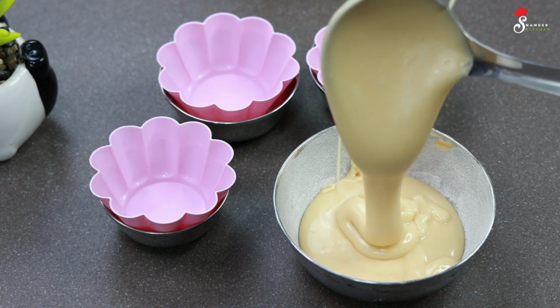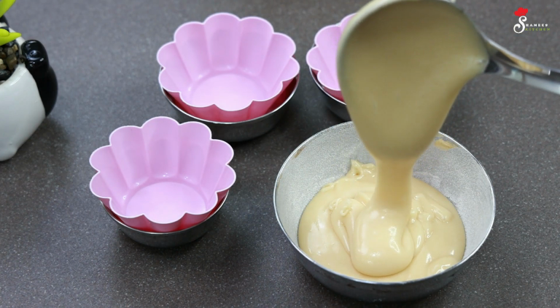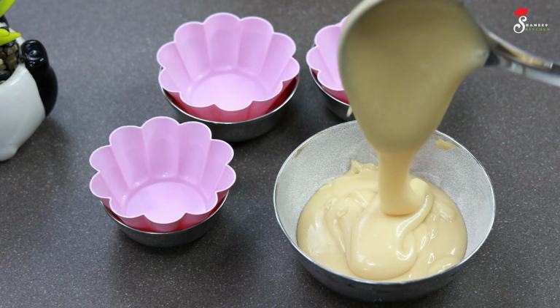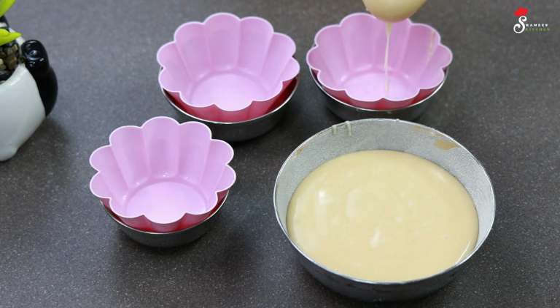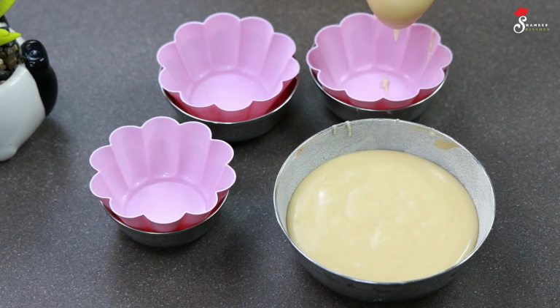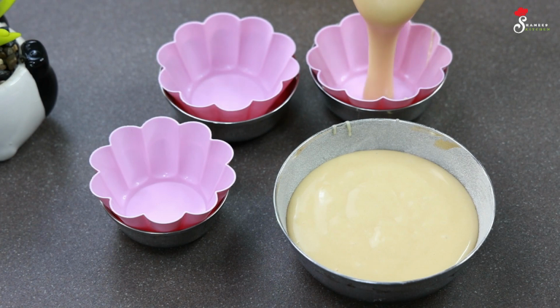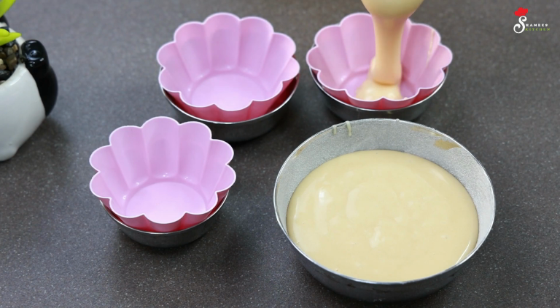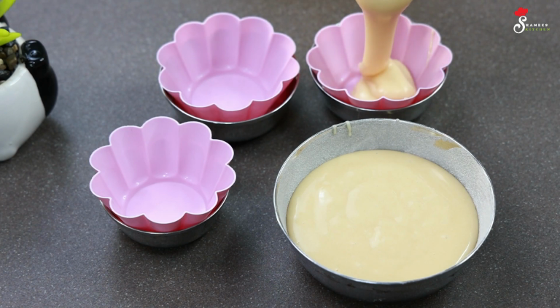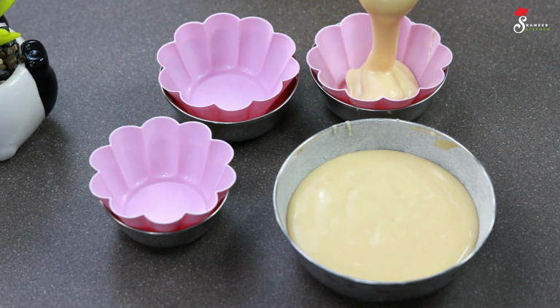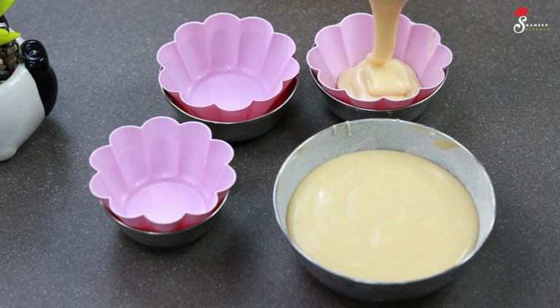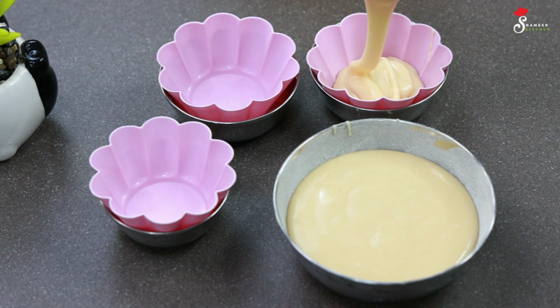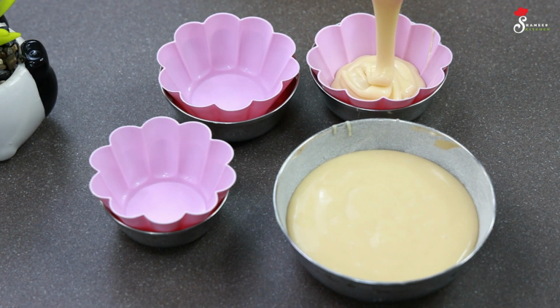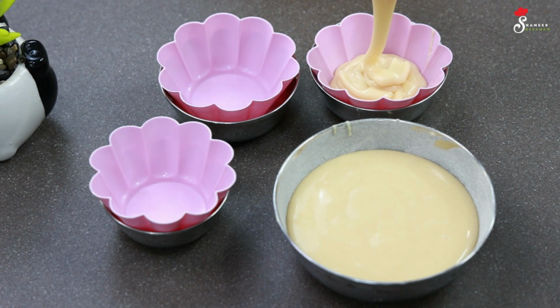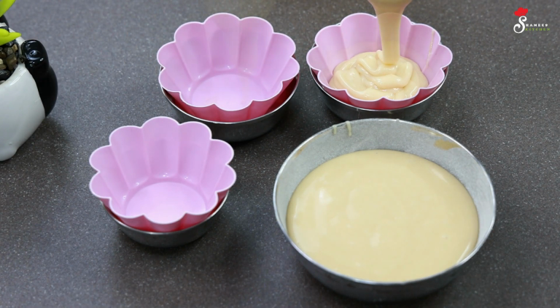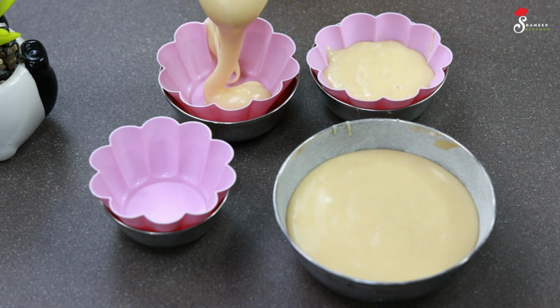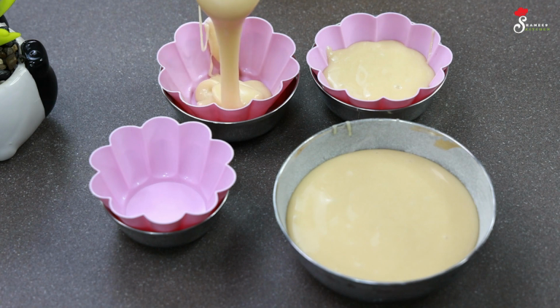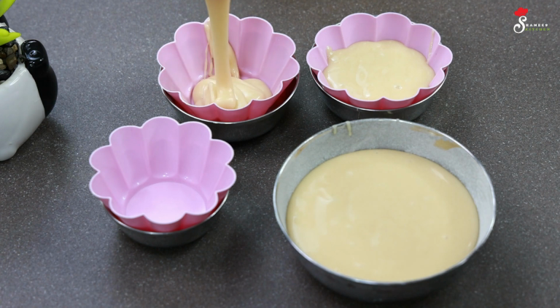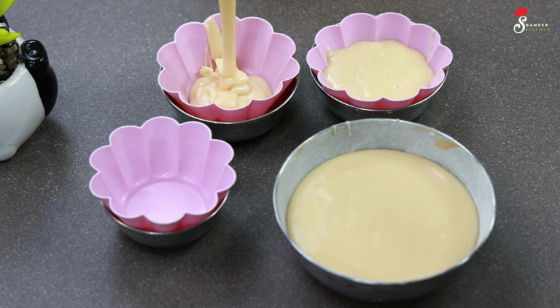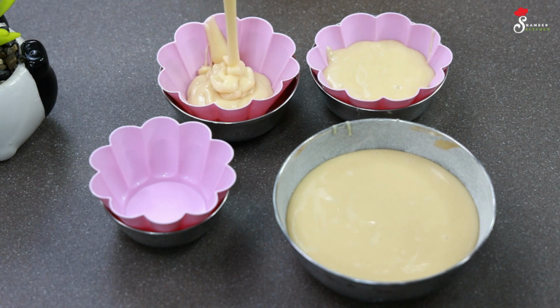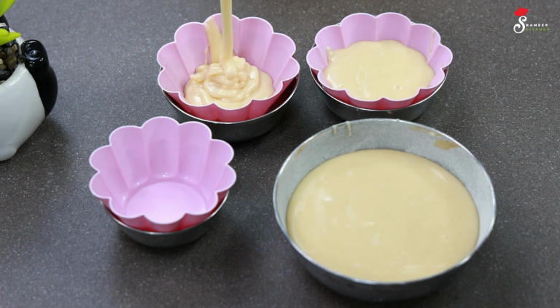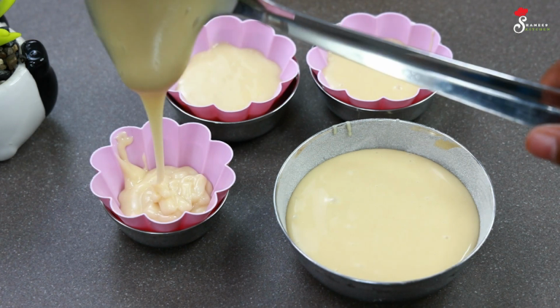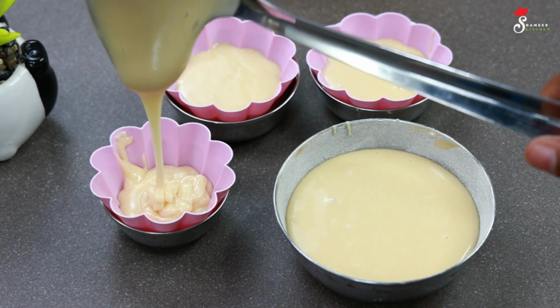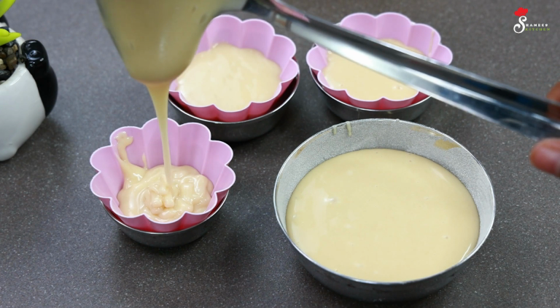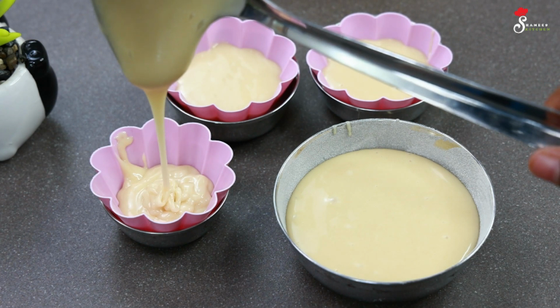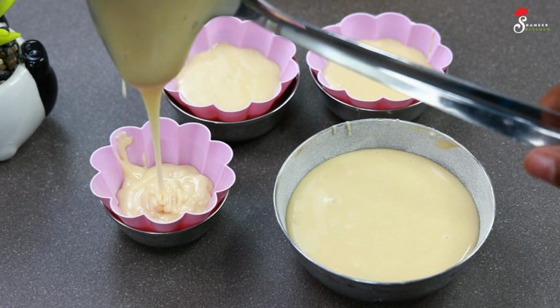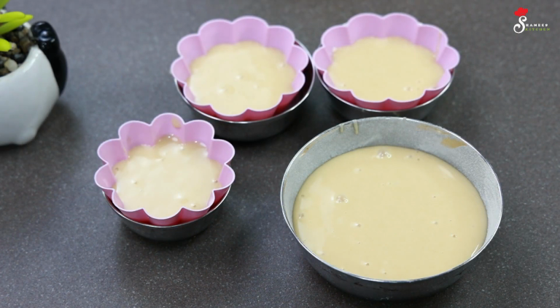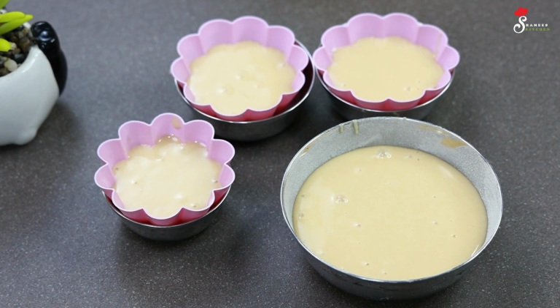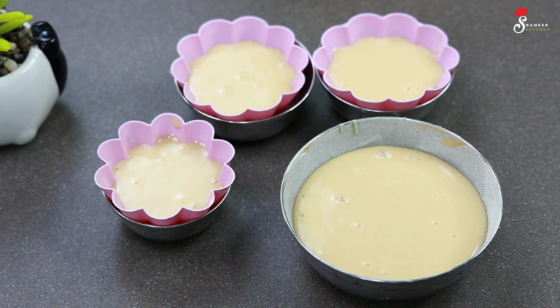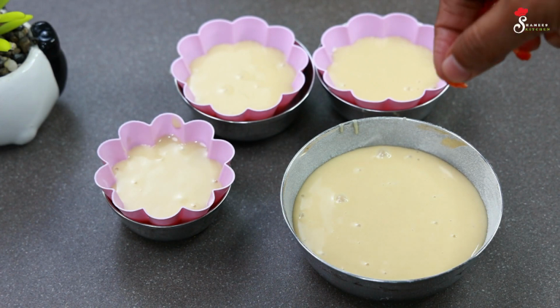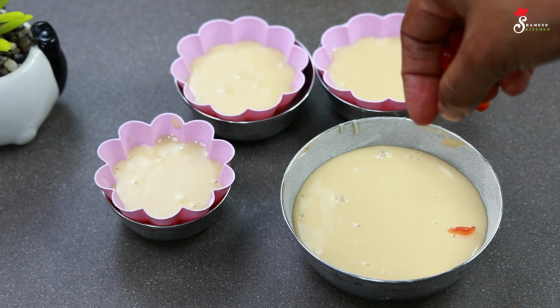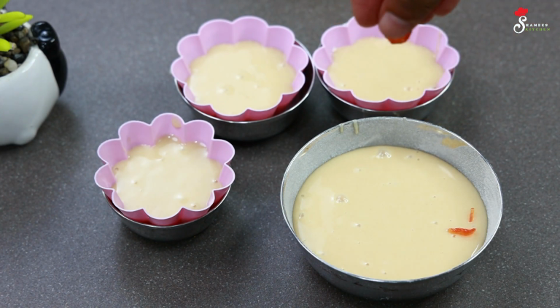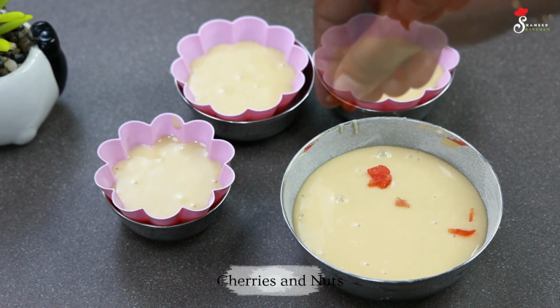The cake batter is ready. You will have to take a look at the cake batter. We will fill the cake batter right now. We can fill the cake batter in the molds. So we will pour the batter to make the batter ready.